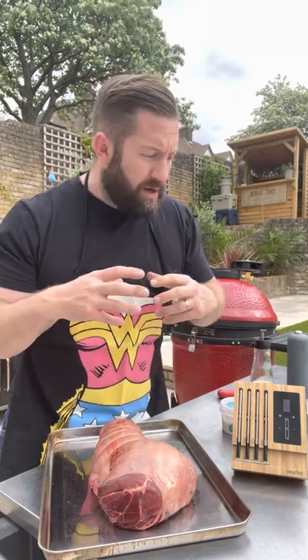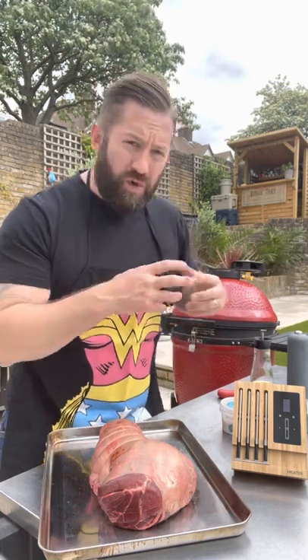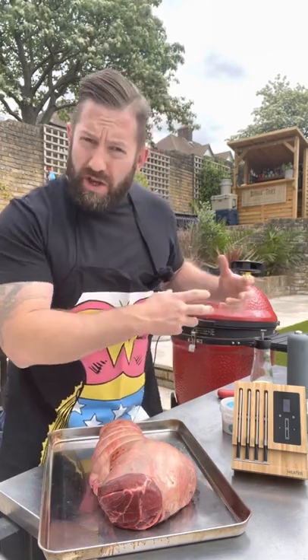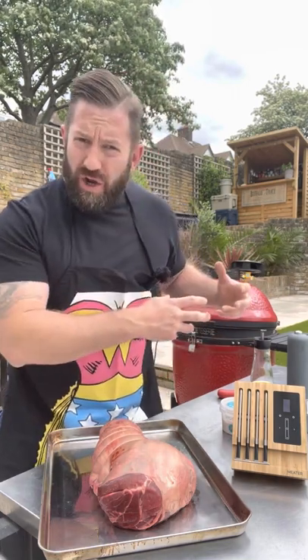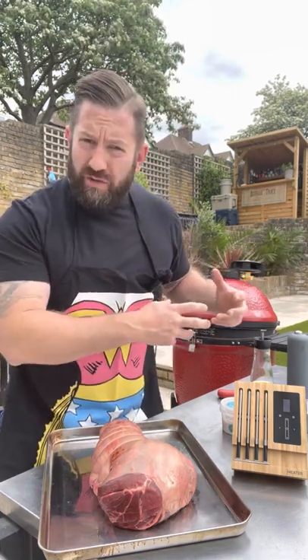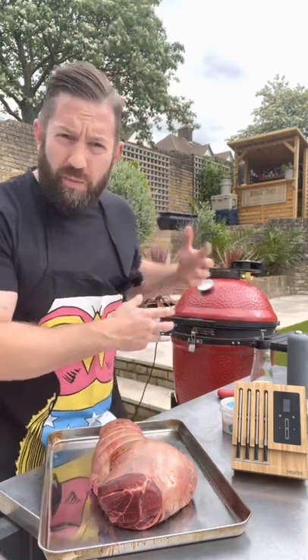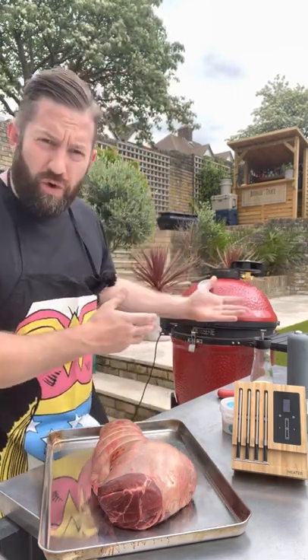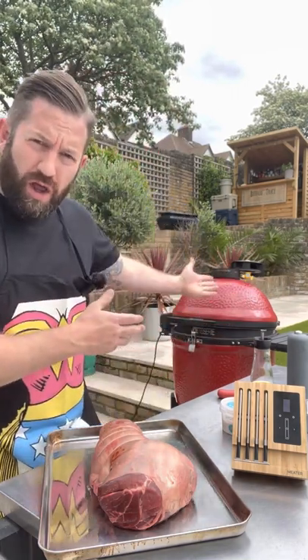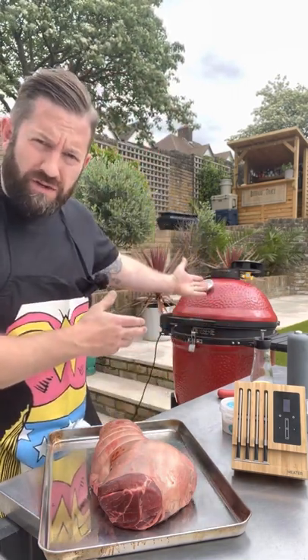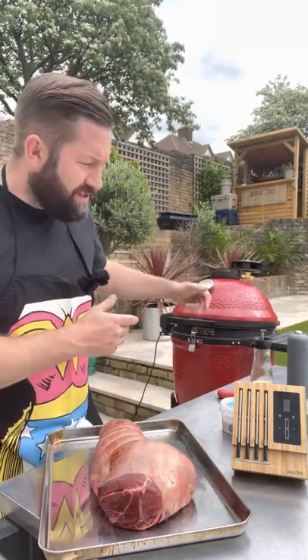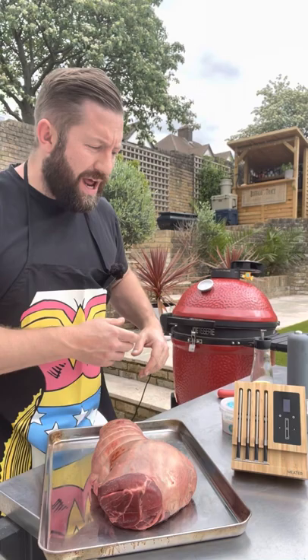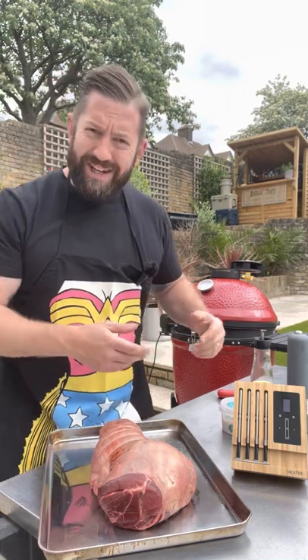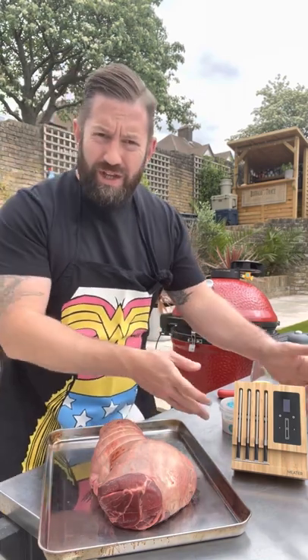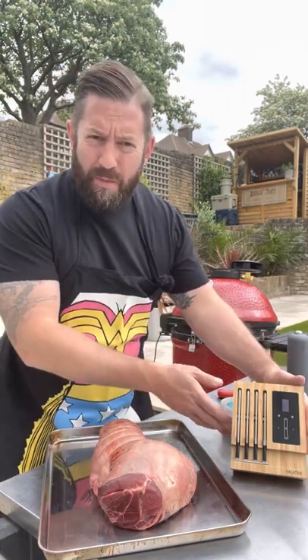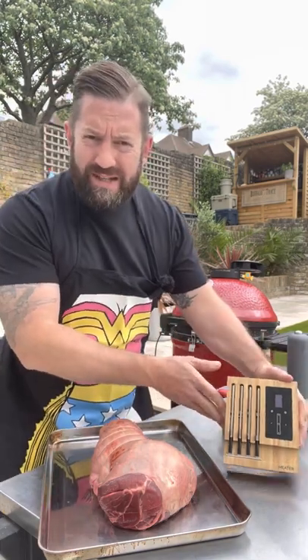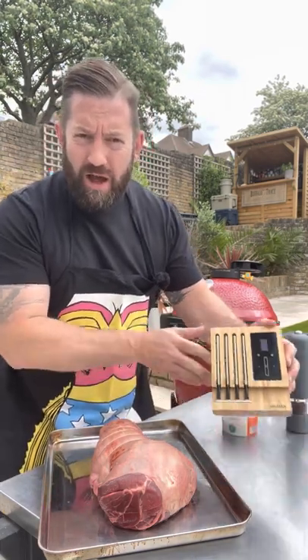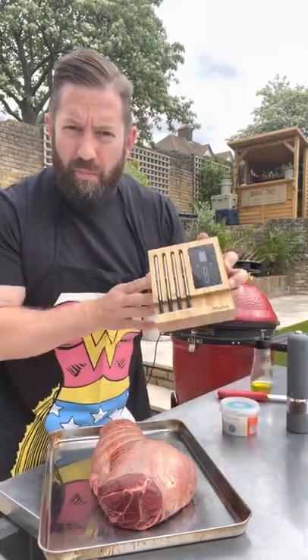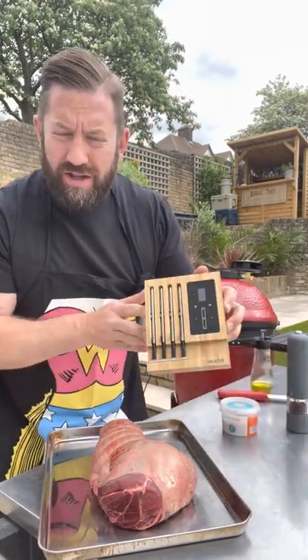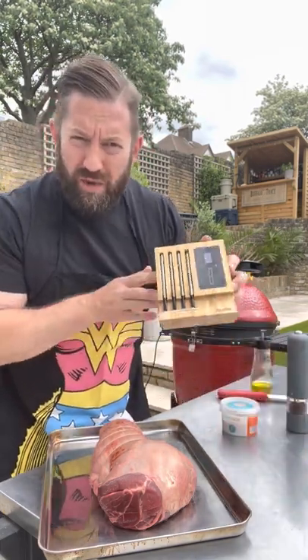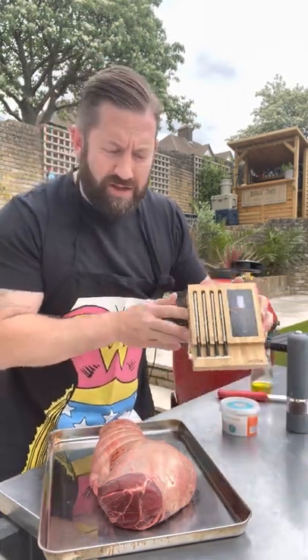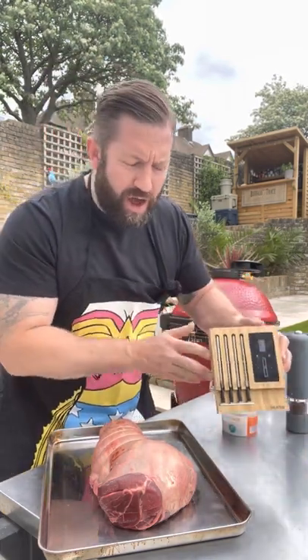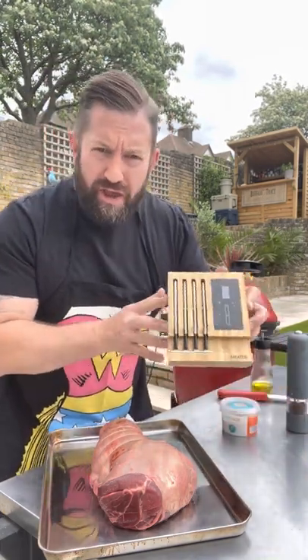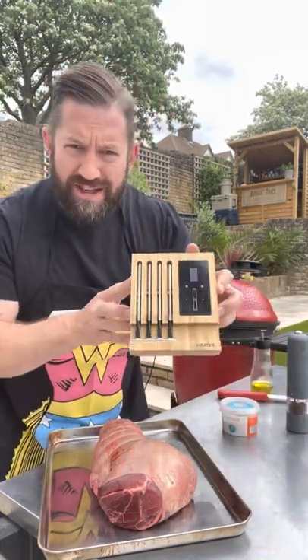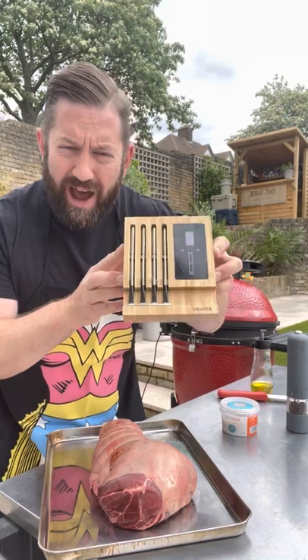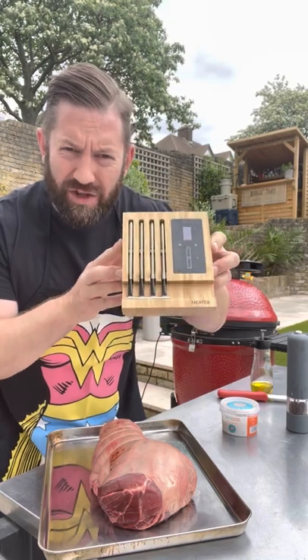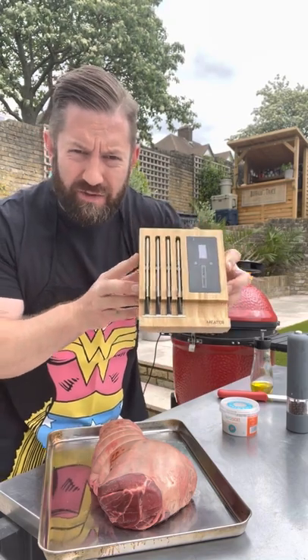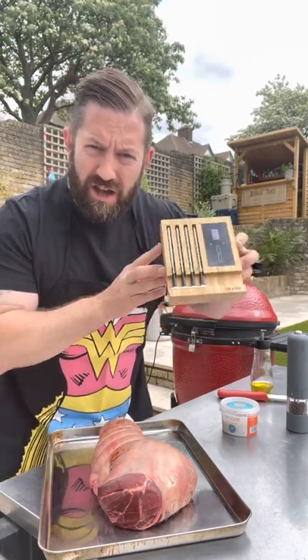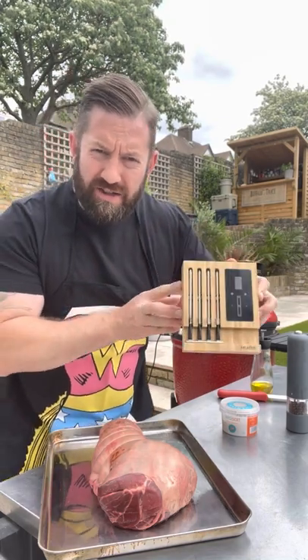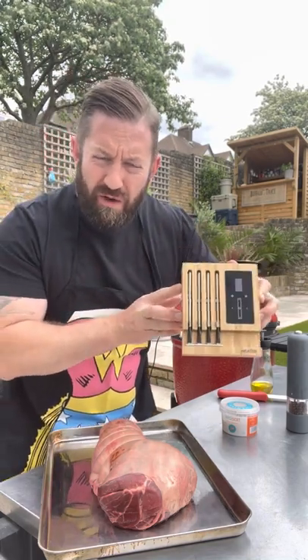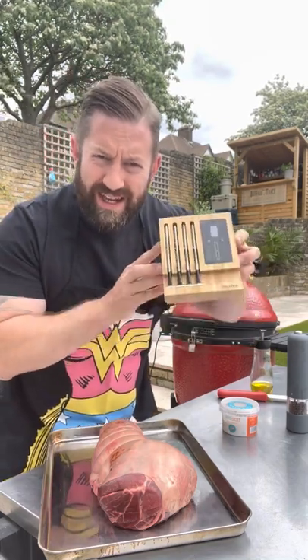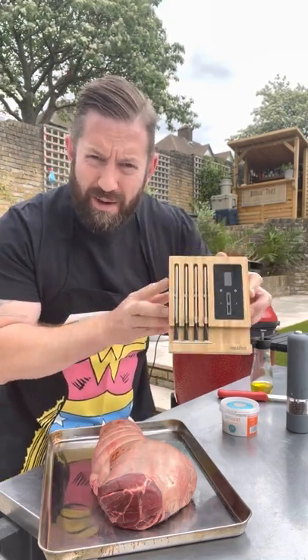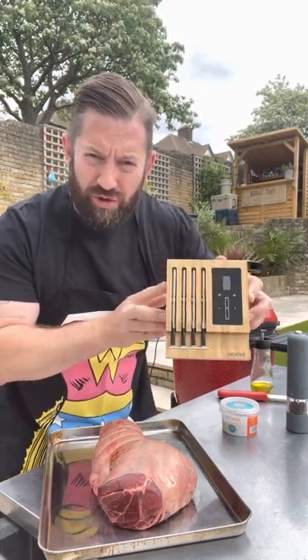We've got the Kamado Joe Classic 3 set up for the rotisserie attachment and we're gonna use the meater probe to help guide us home. Think of this as our lighthouse on the cliffs guiding us to perfect lamb cookery.